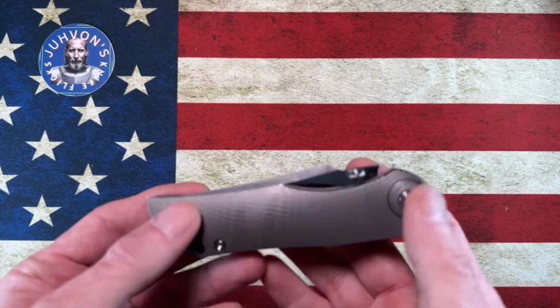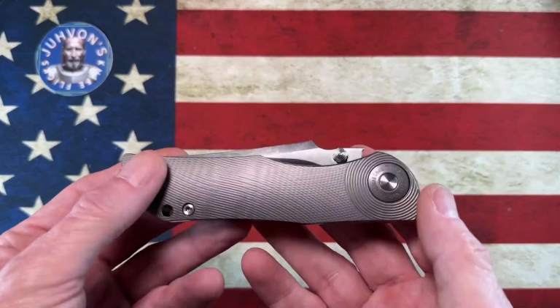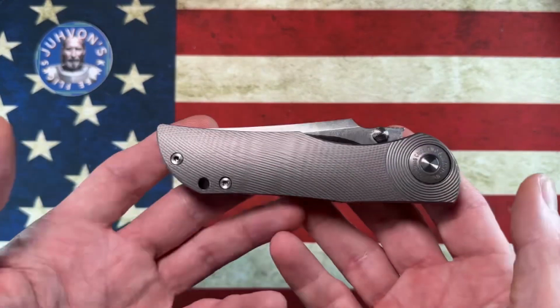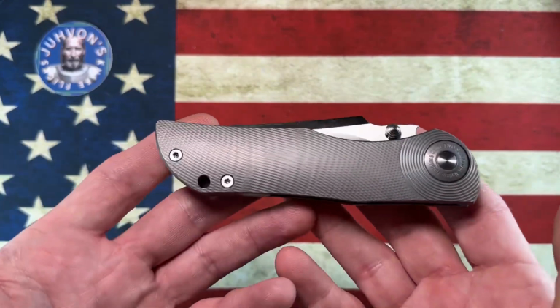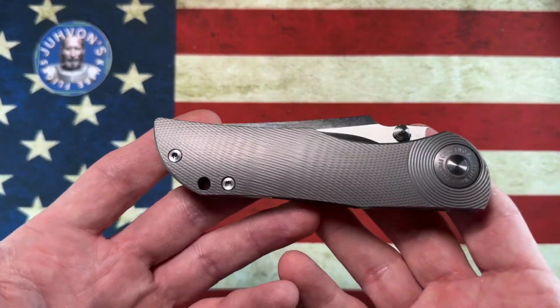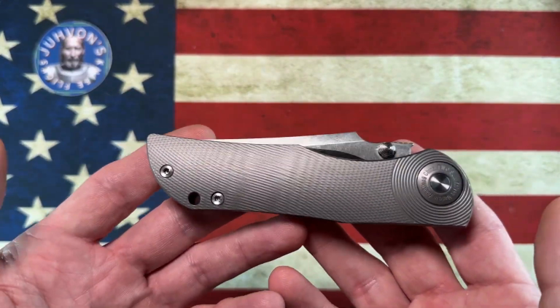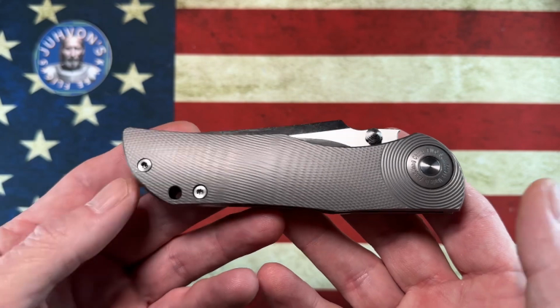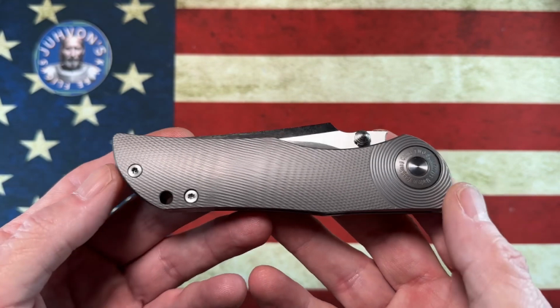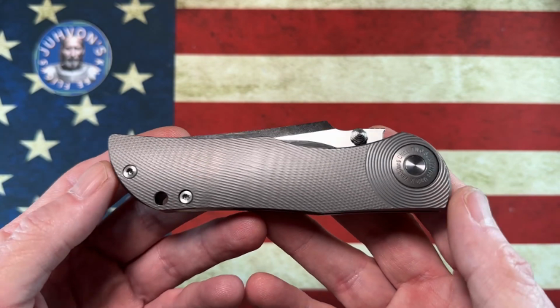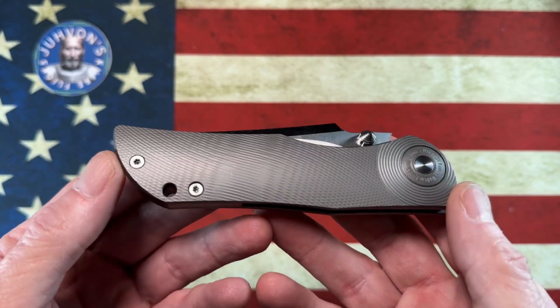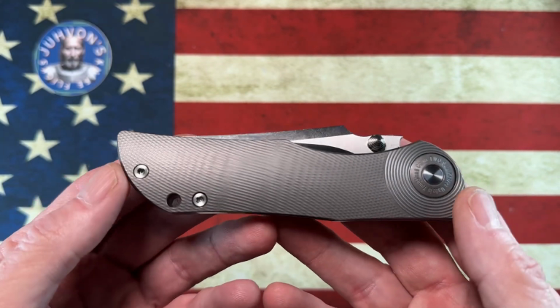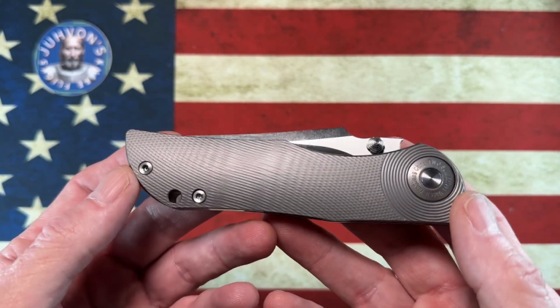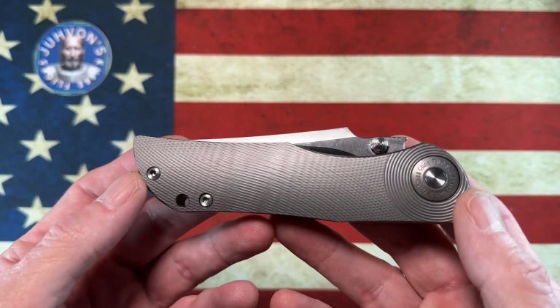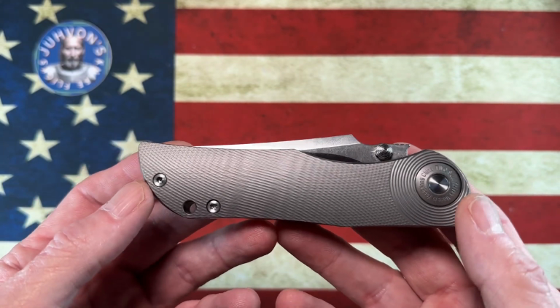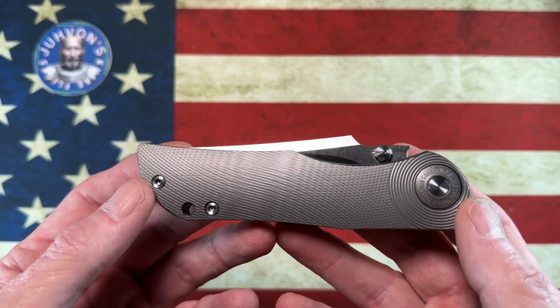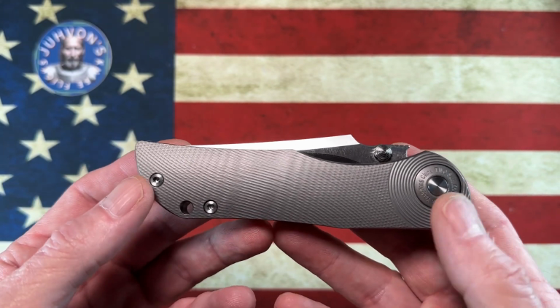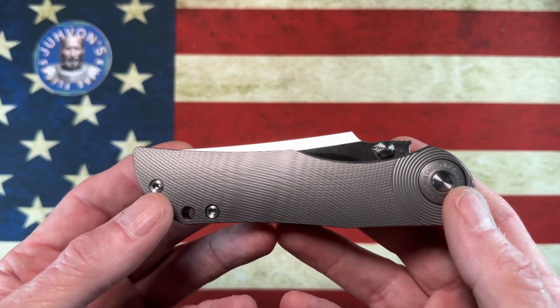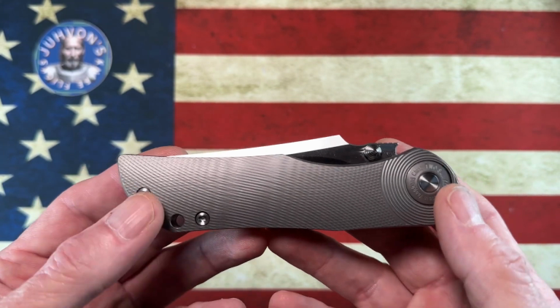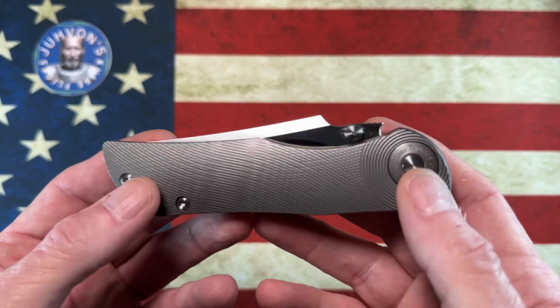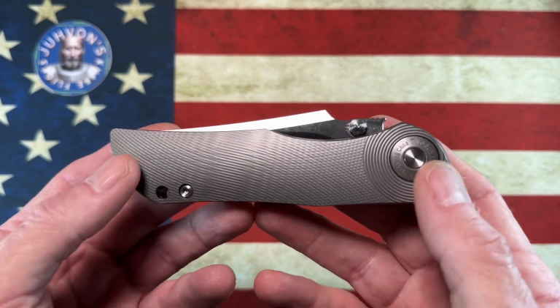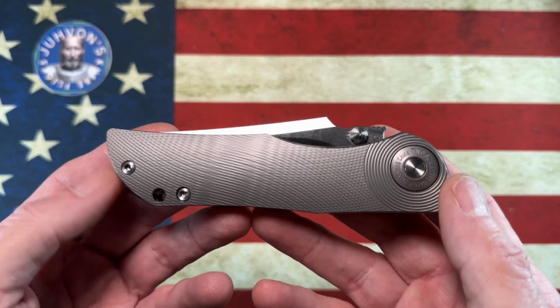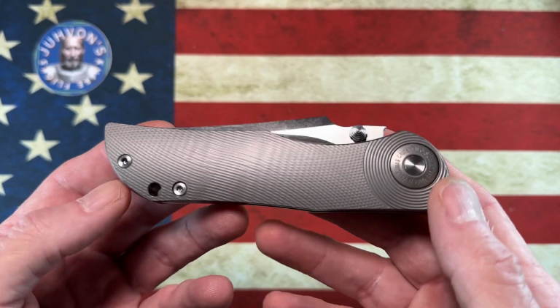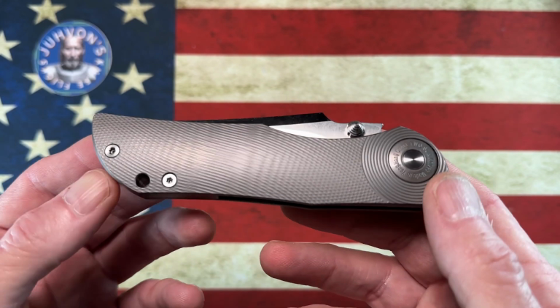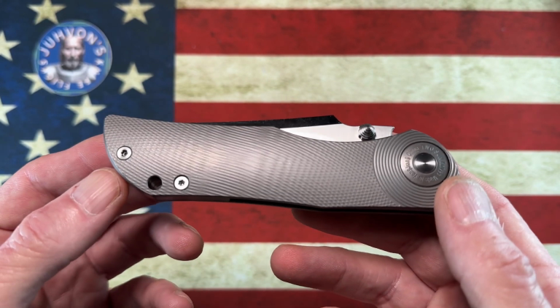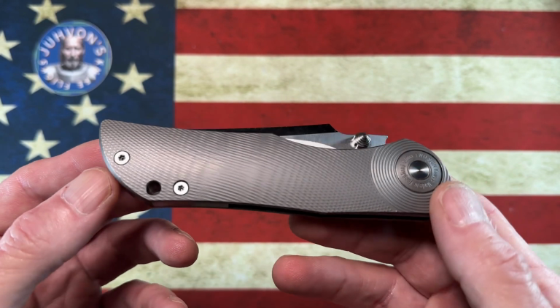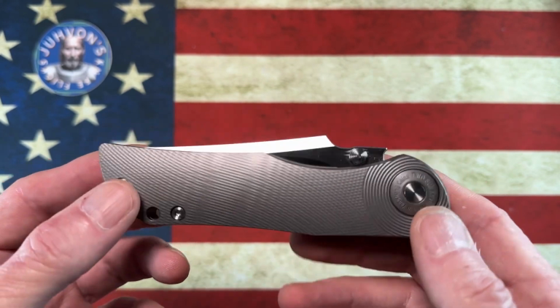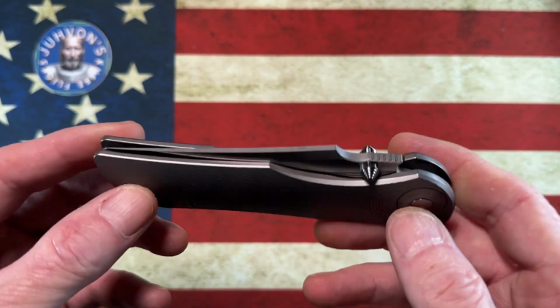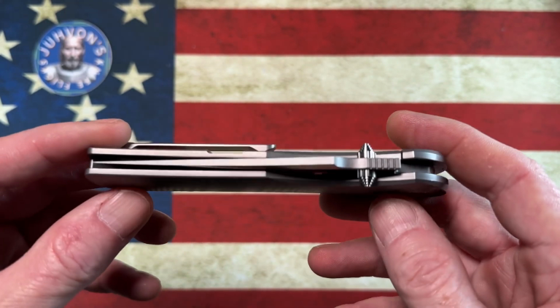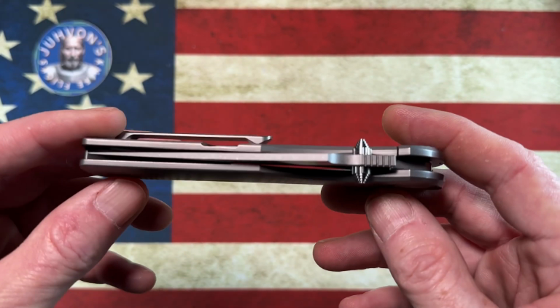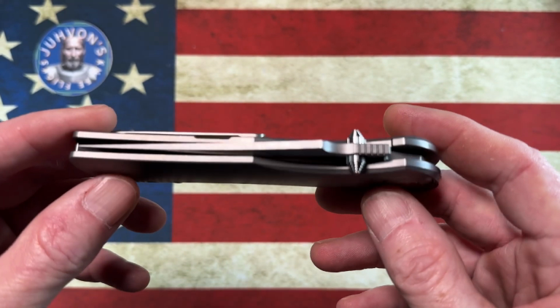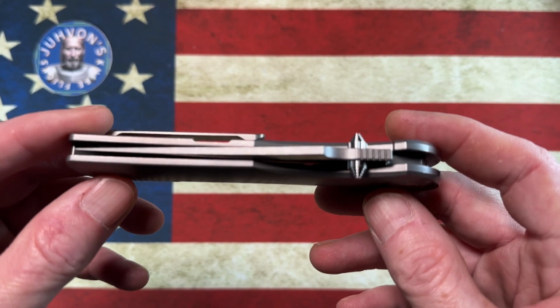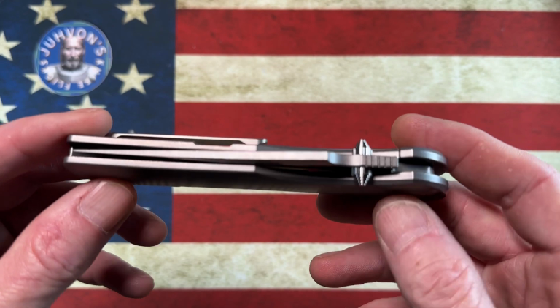Moving on, we come to probably one of the biggest surprises. I wish I could remember the Instagram buddy of mine that pointed this out when they saw I was into Two Sun. This is the Two Sun TS-269.